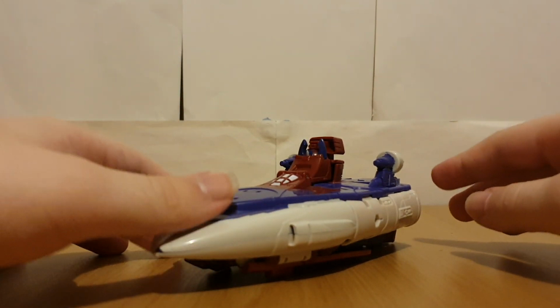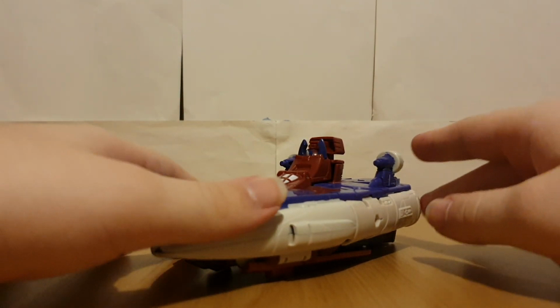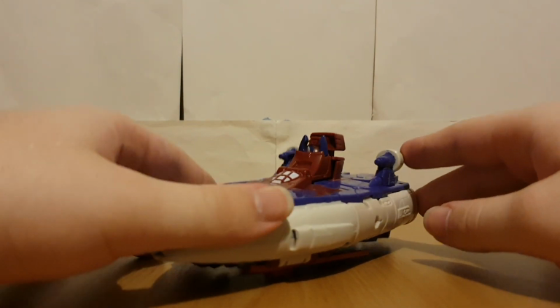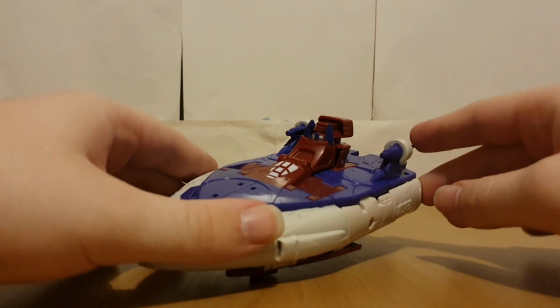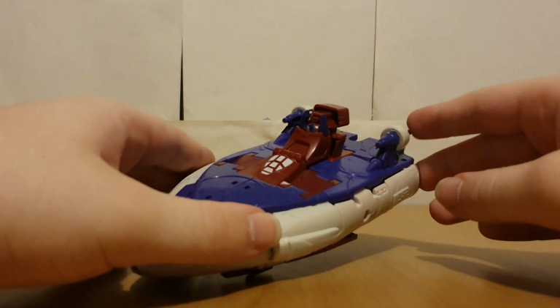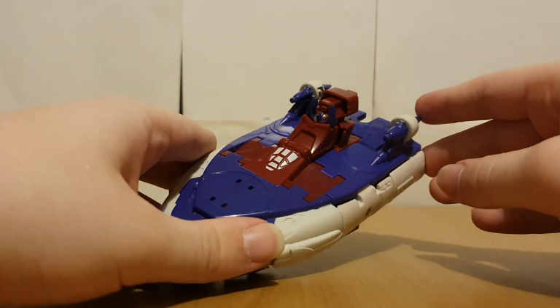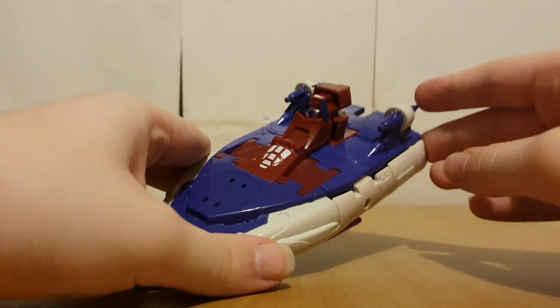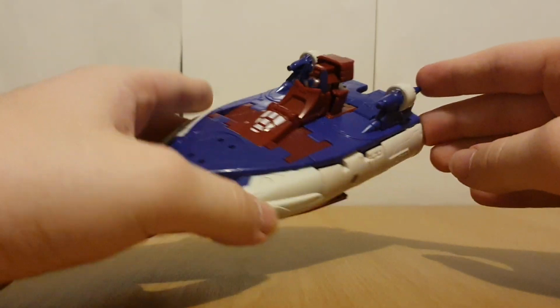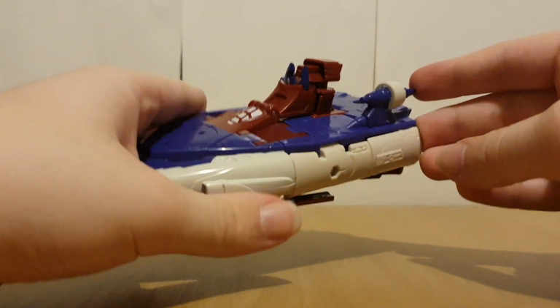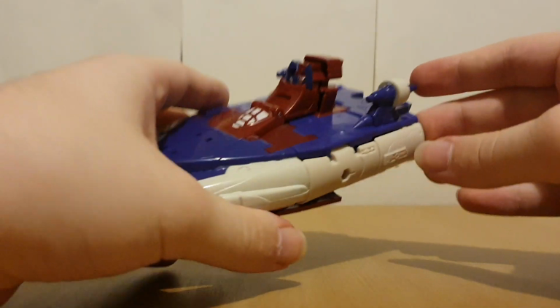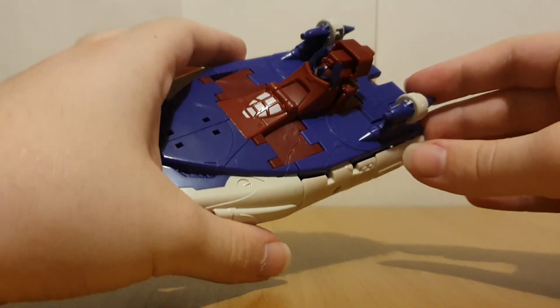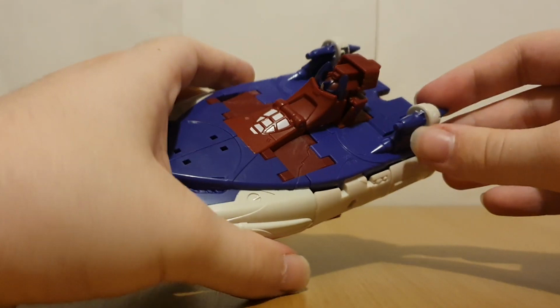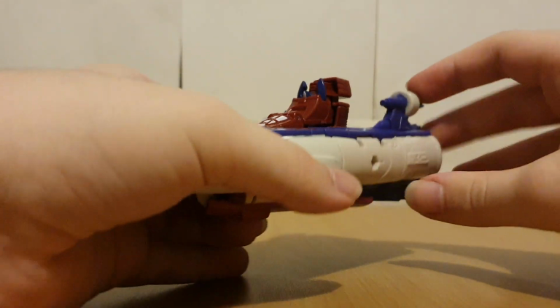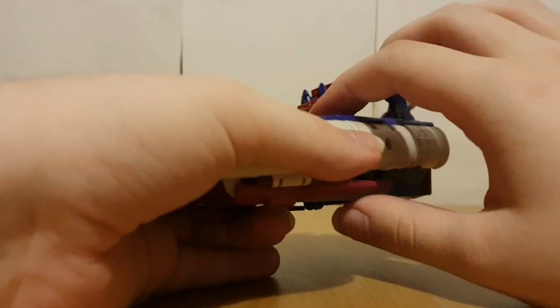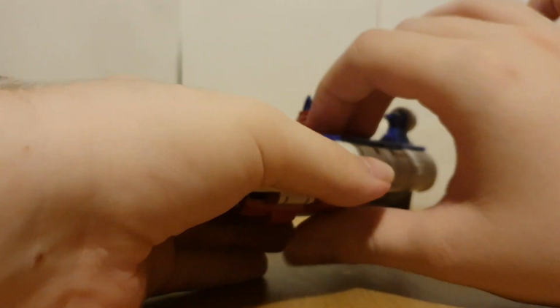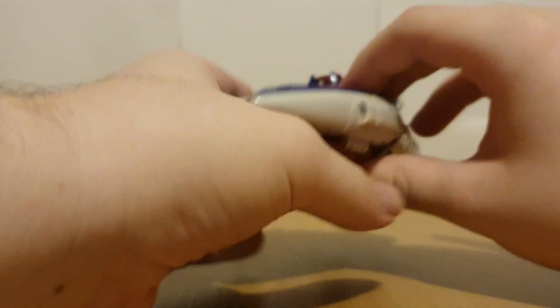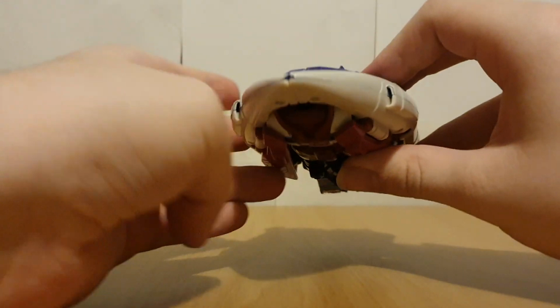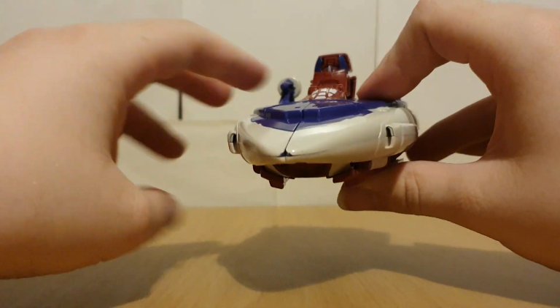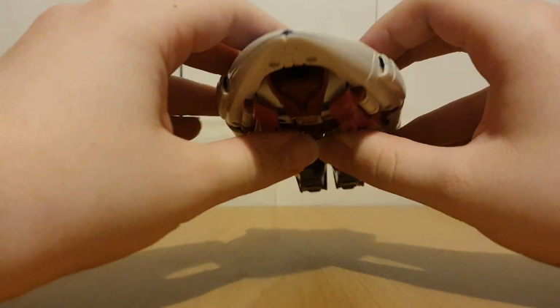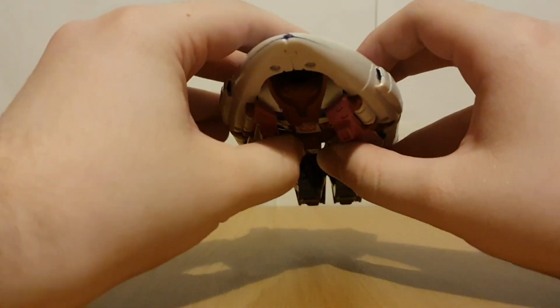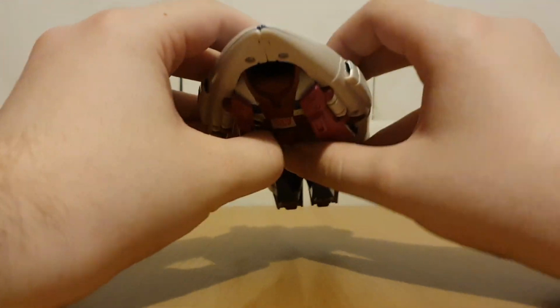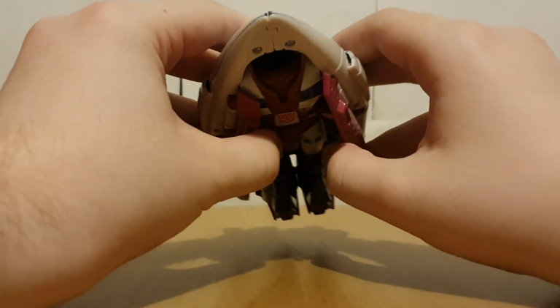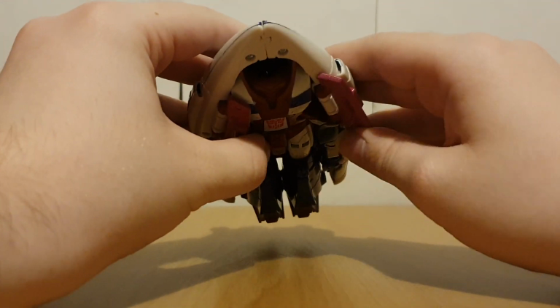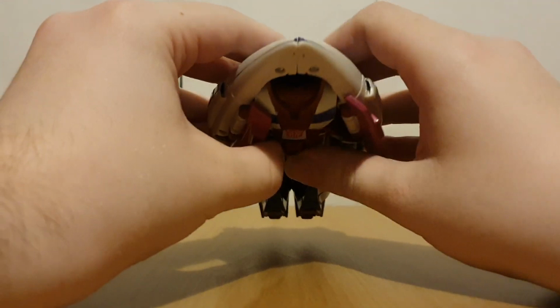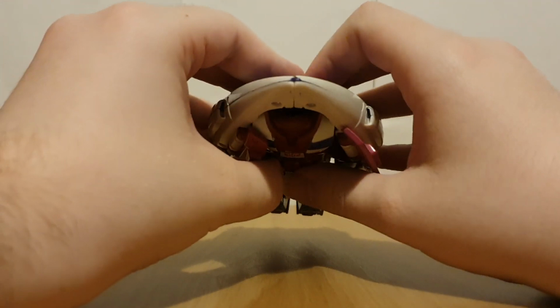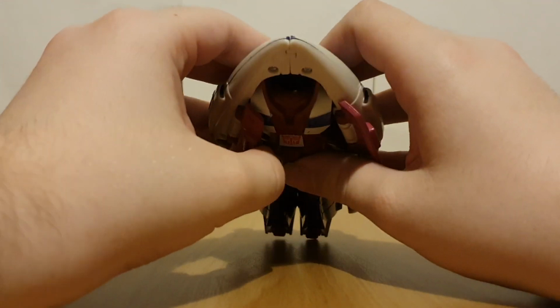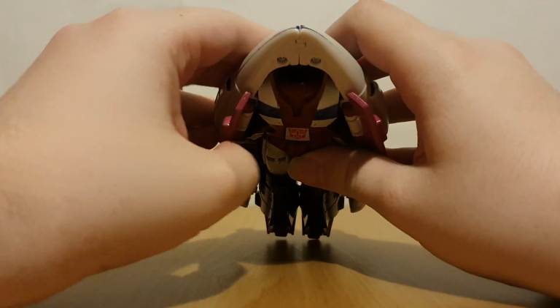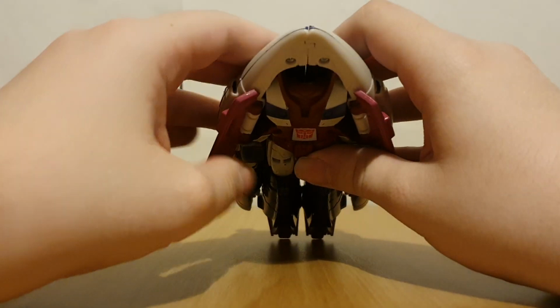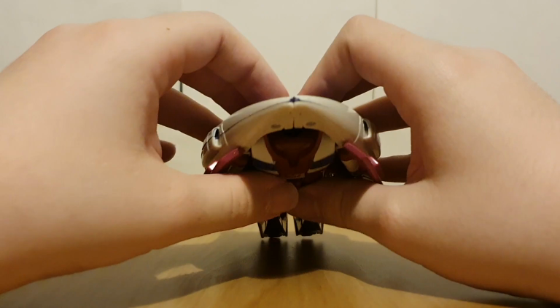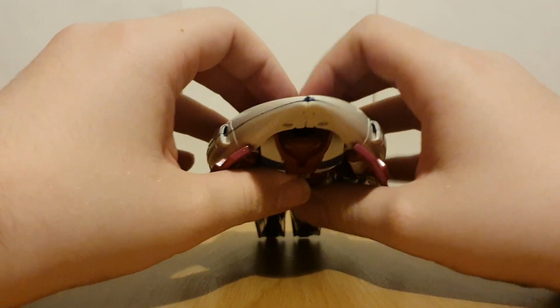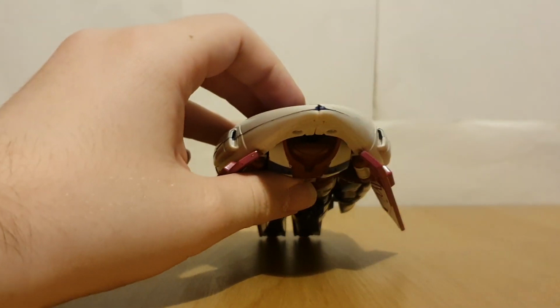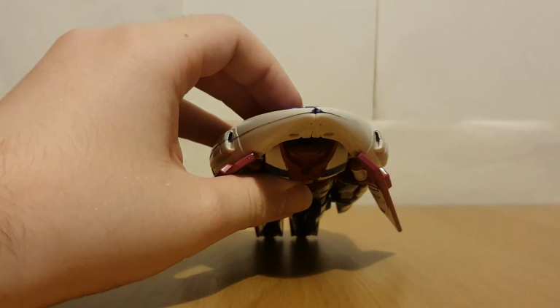To get Alpha Trion transformed — well, as I said it's pretty much a shellformer, but I still think it's kind of cool. To start, we're just going to get these little bits out.